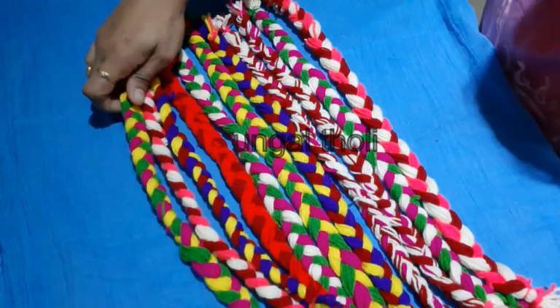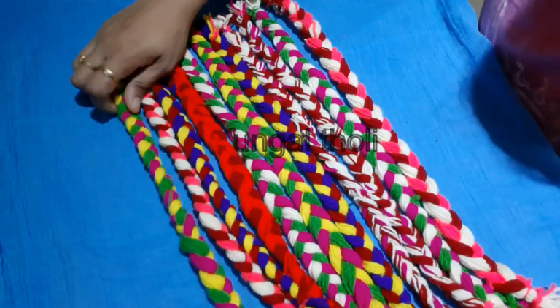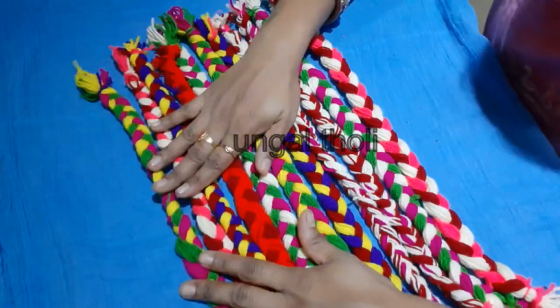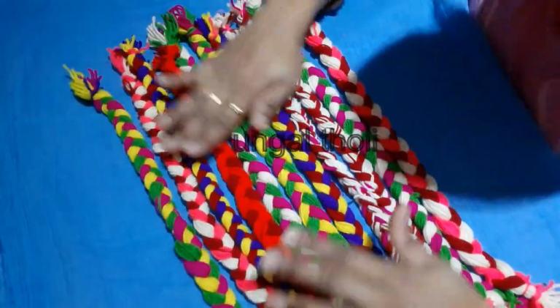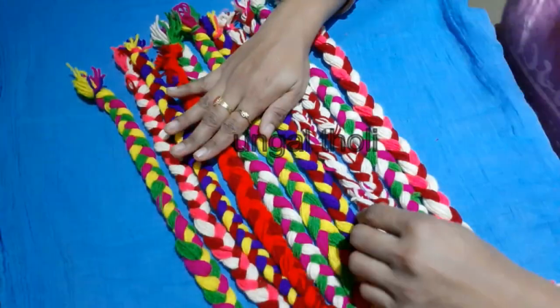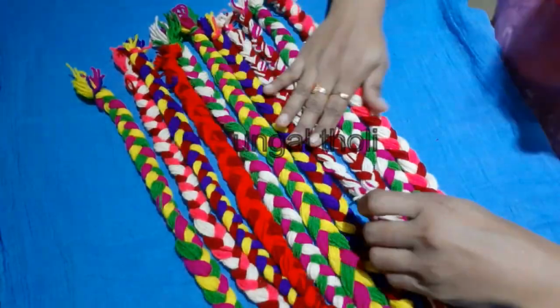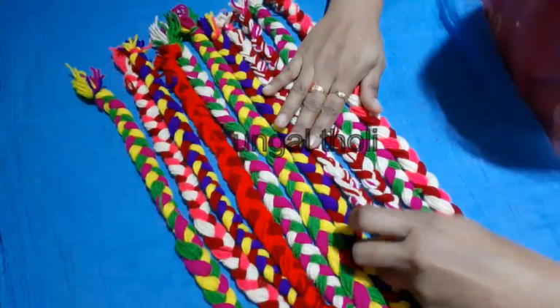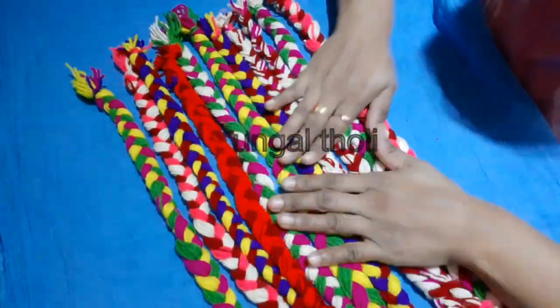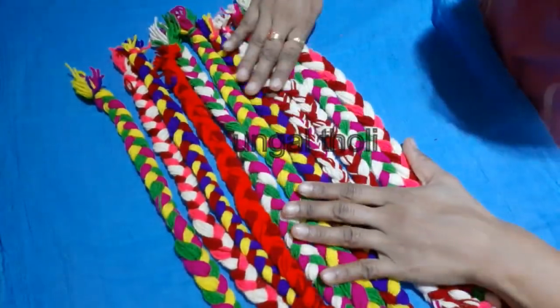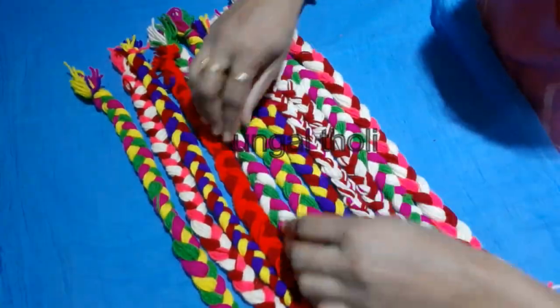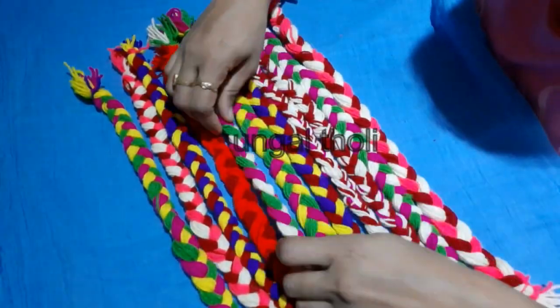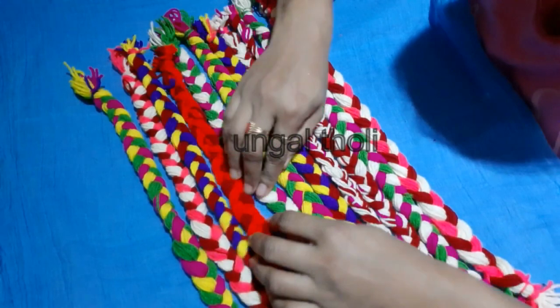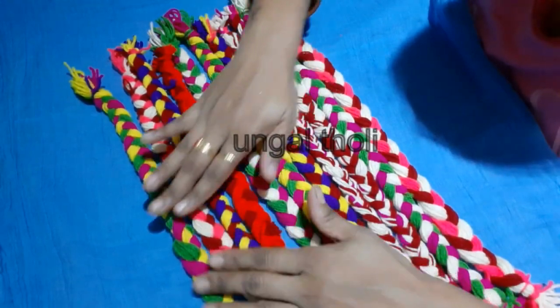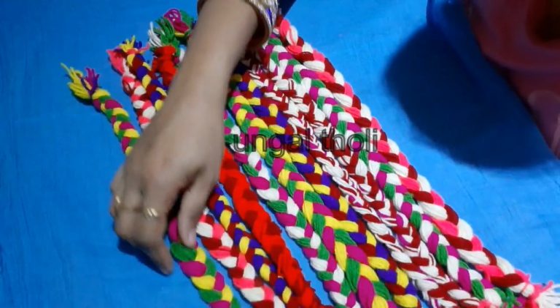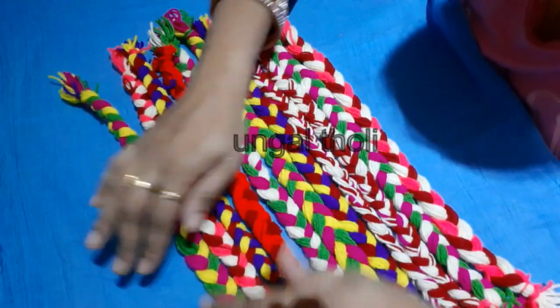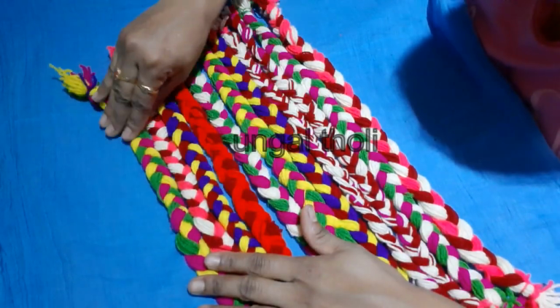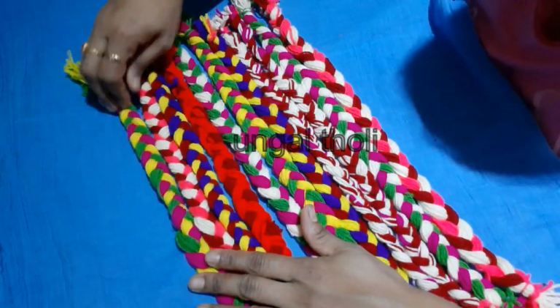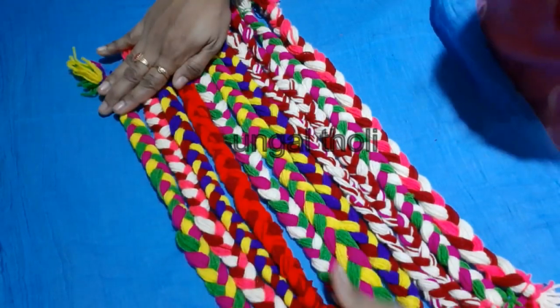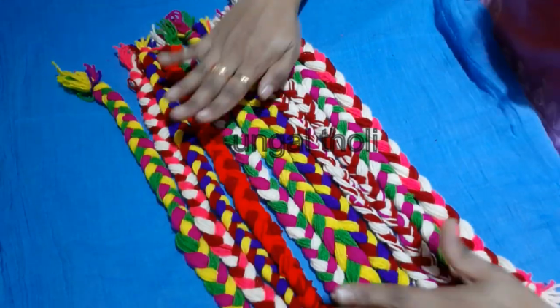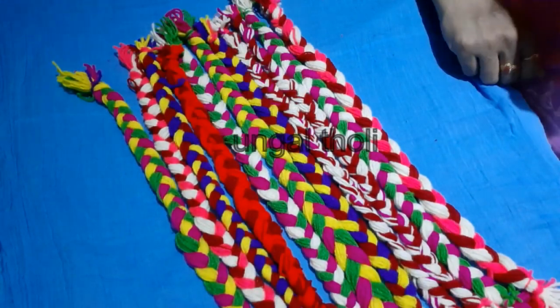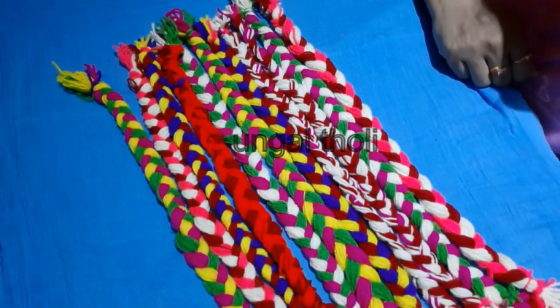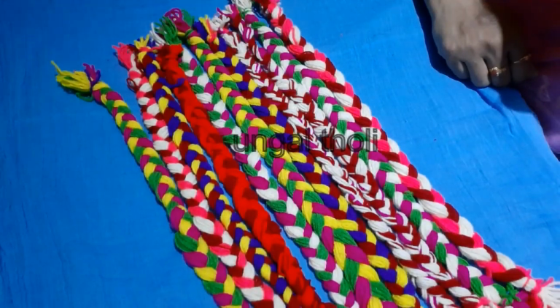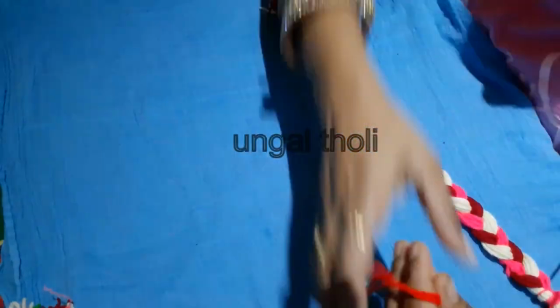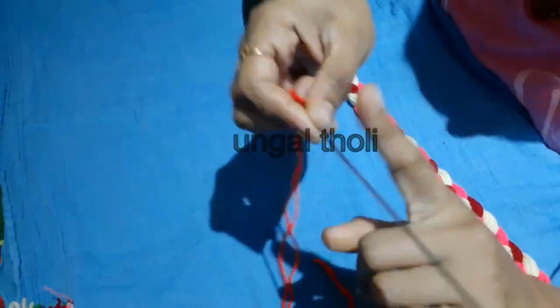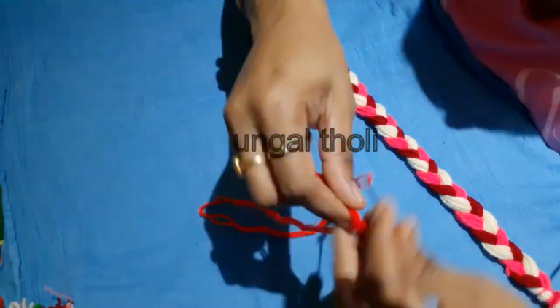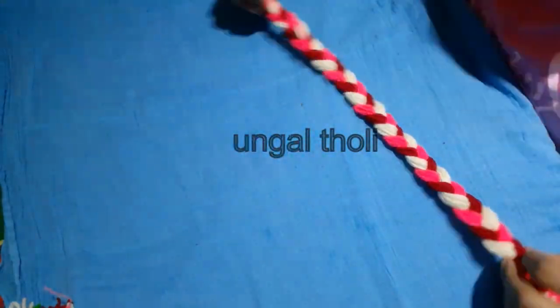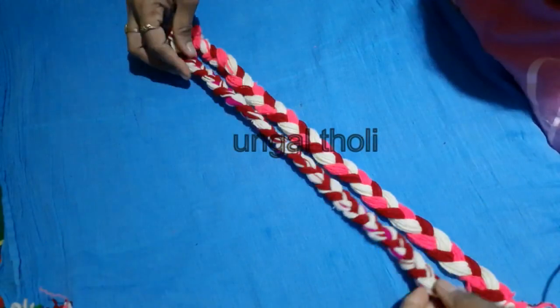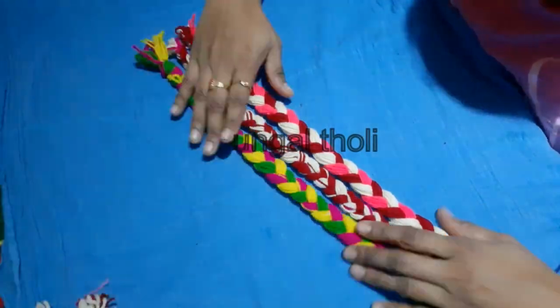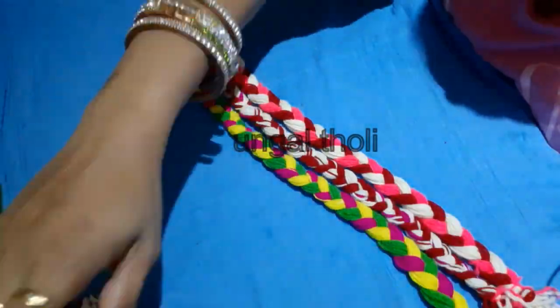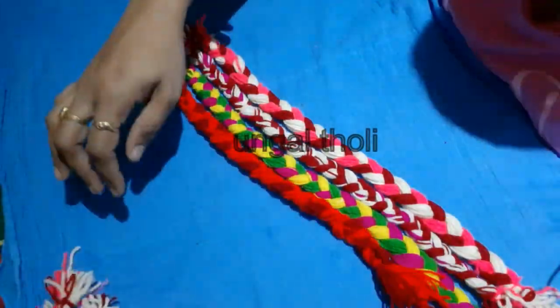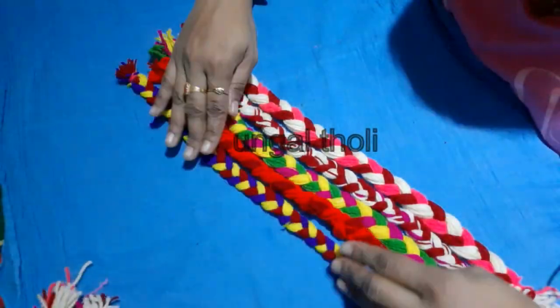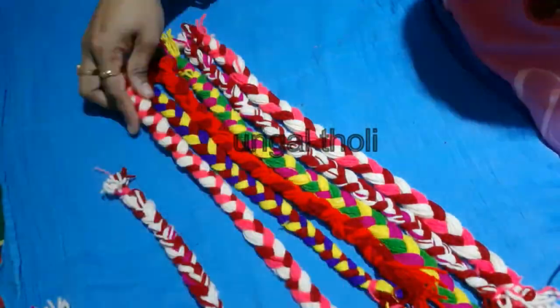We can do this with a contrast cloth. The contrast cloth is white color. You can match the cloth.